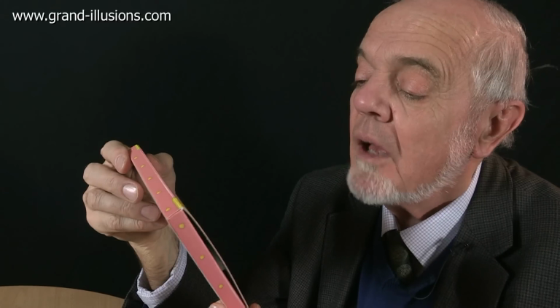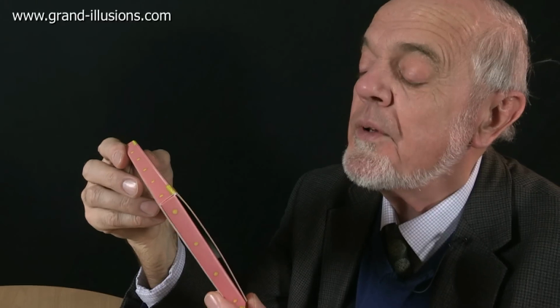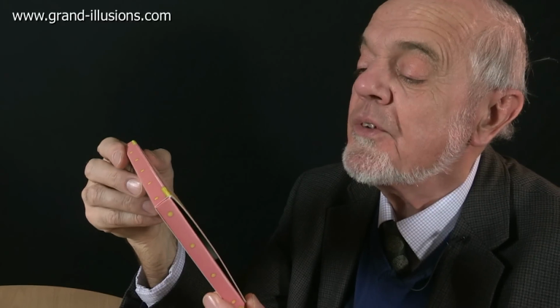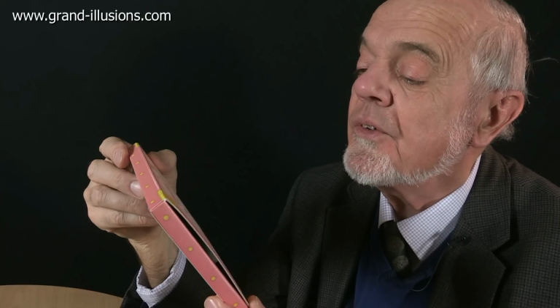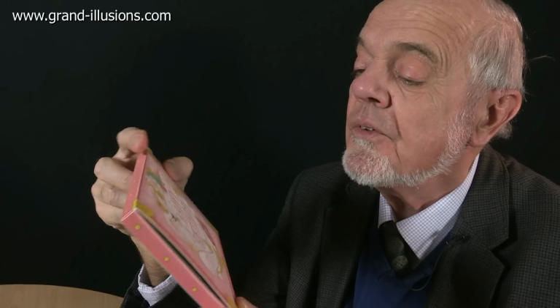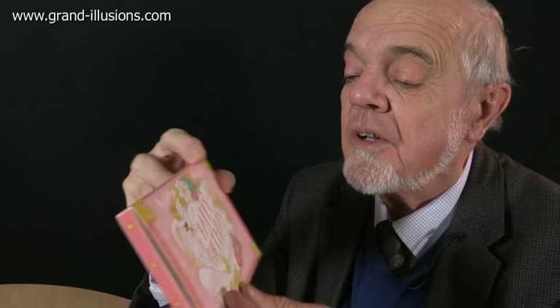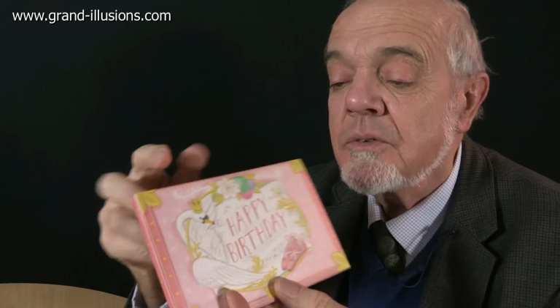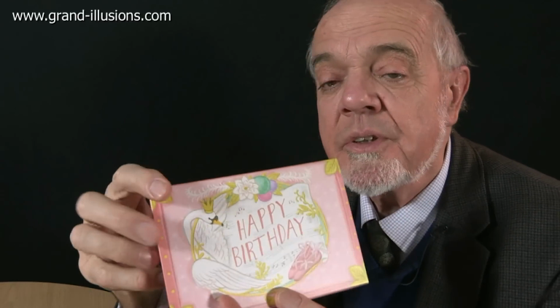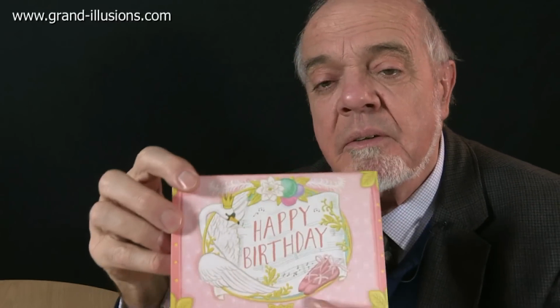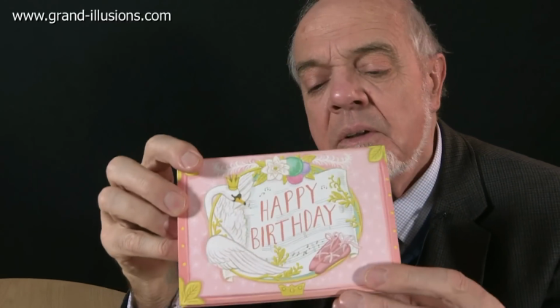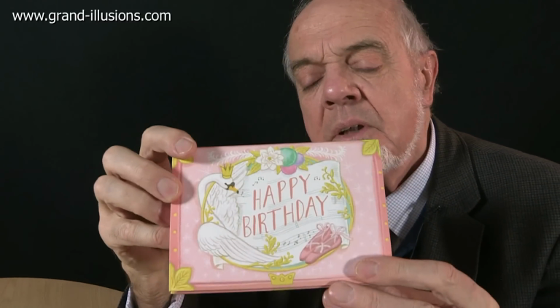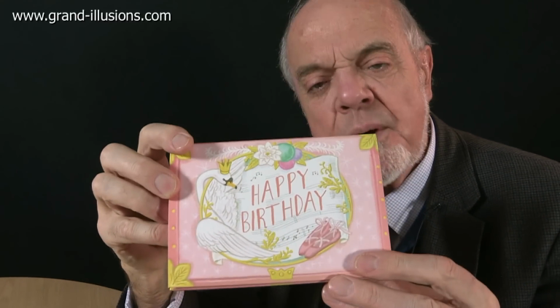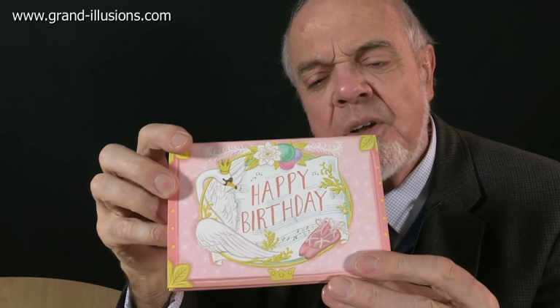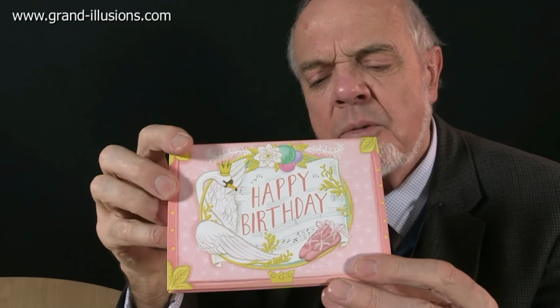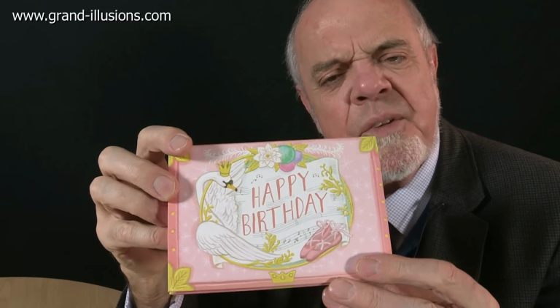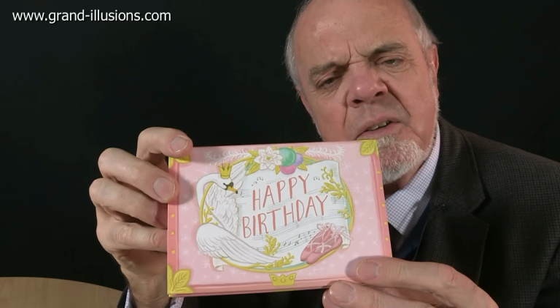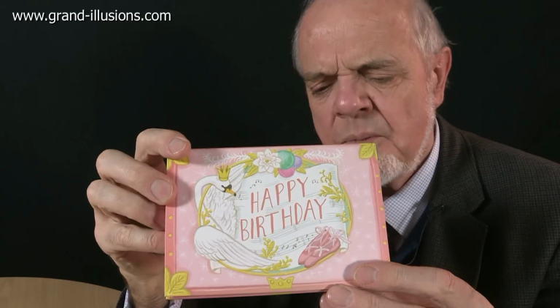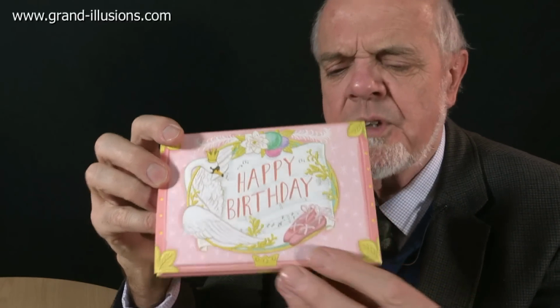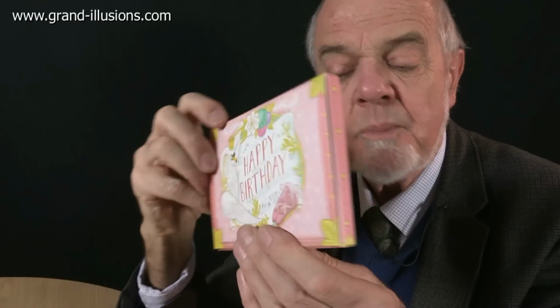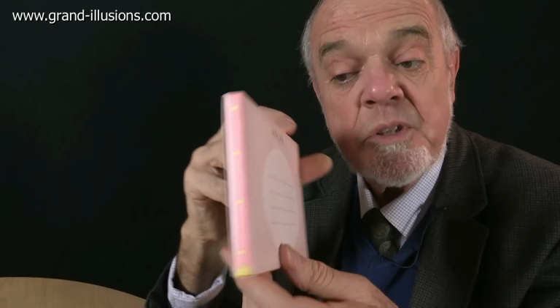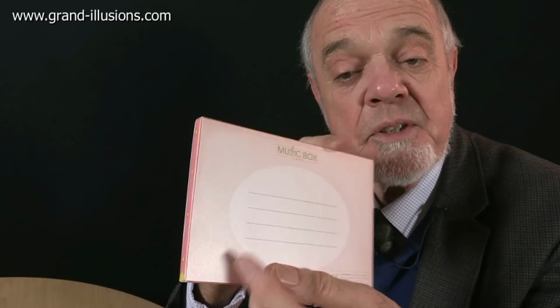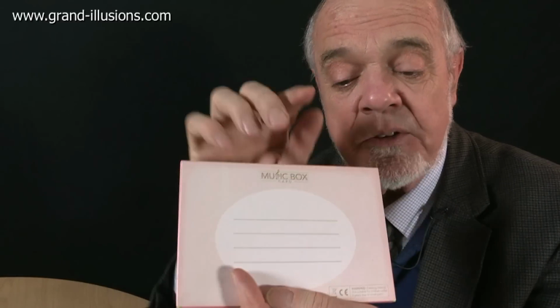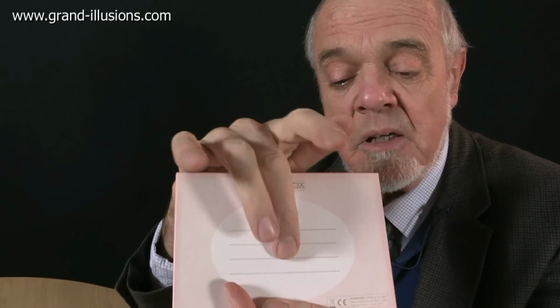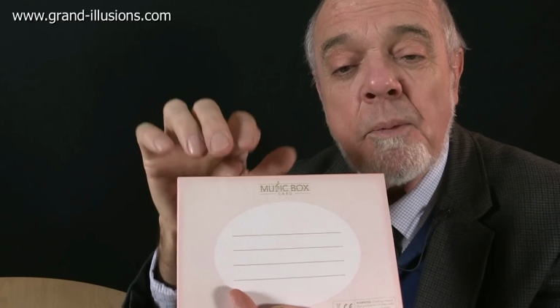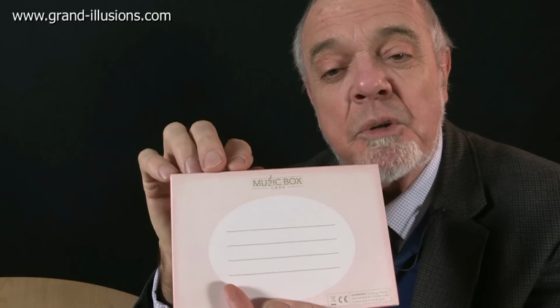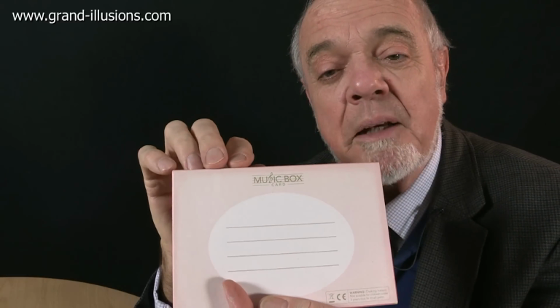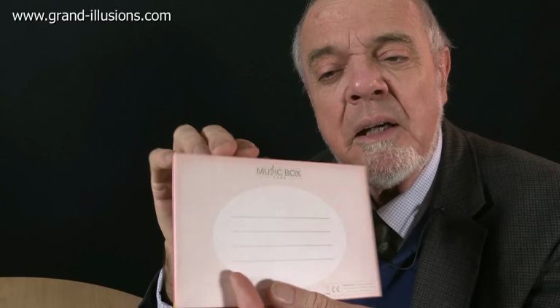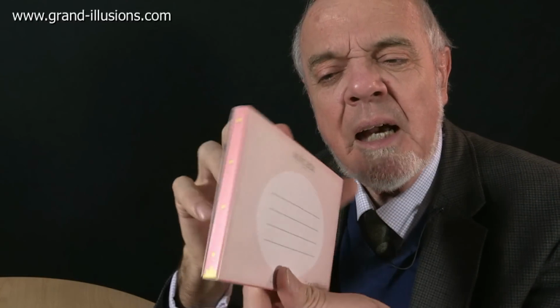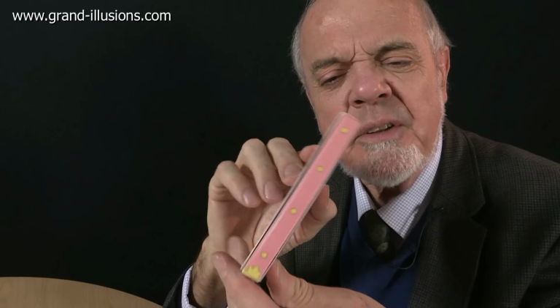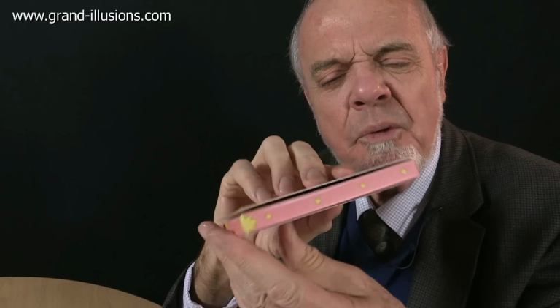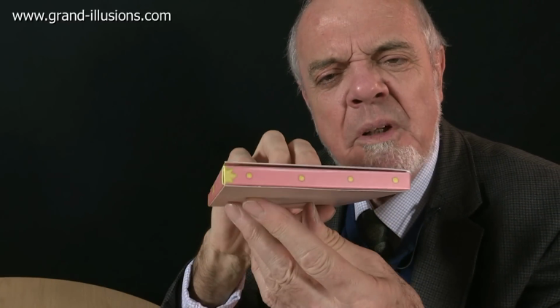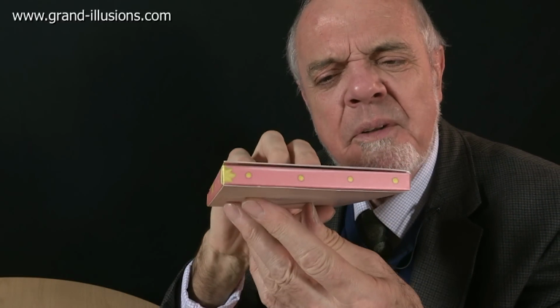Happy birthday, it says. That's a nice cheerful greeting. It's a birthday card. A bit thick, a bit strange, but there is some message to be put on the back, and the thickness bothers me a little bit.